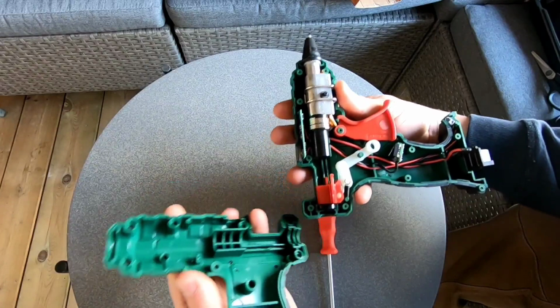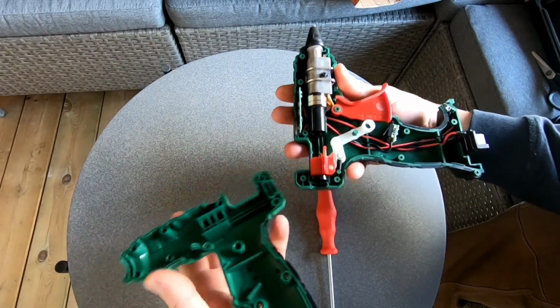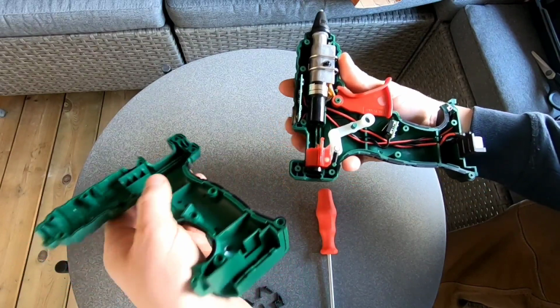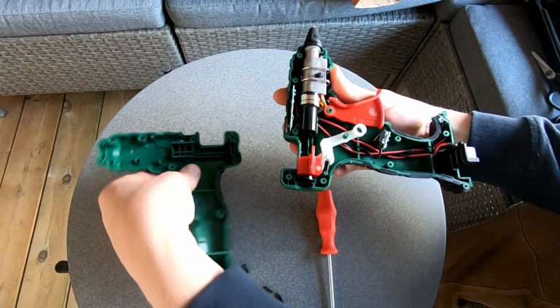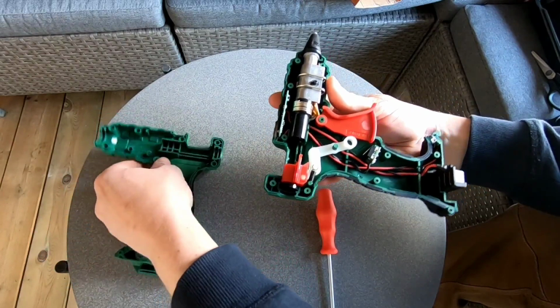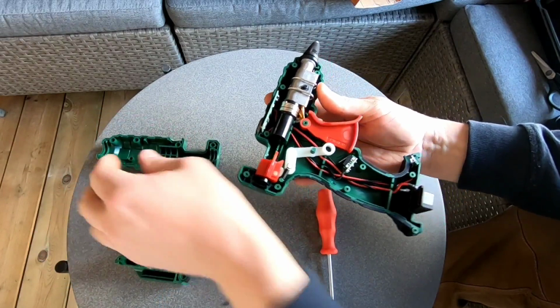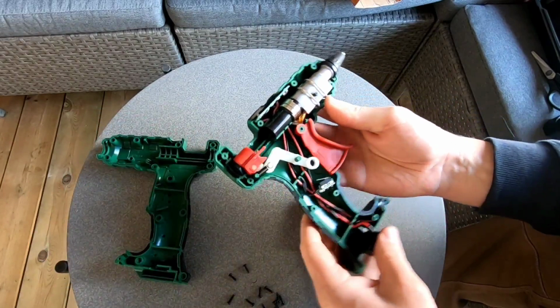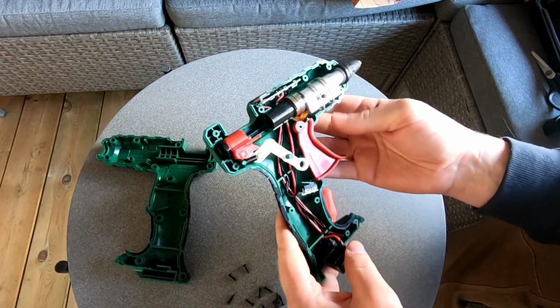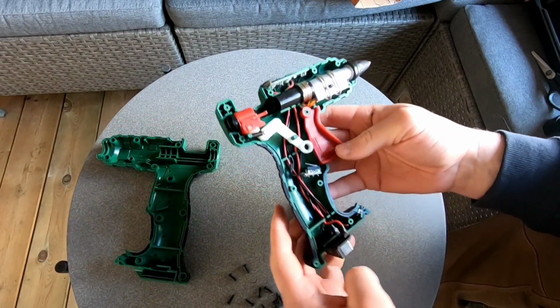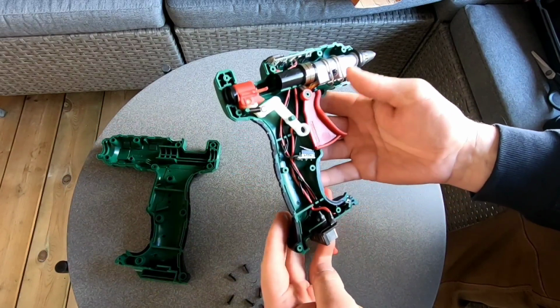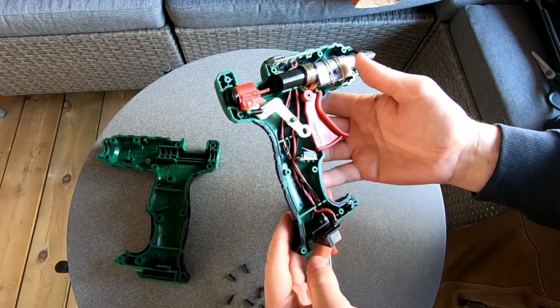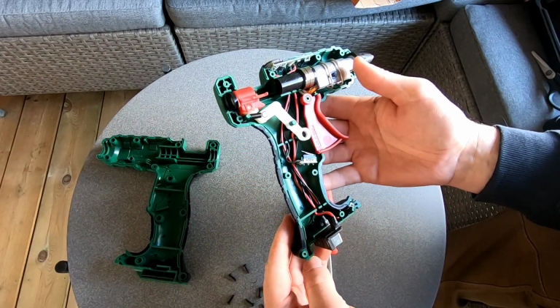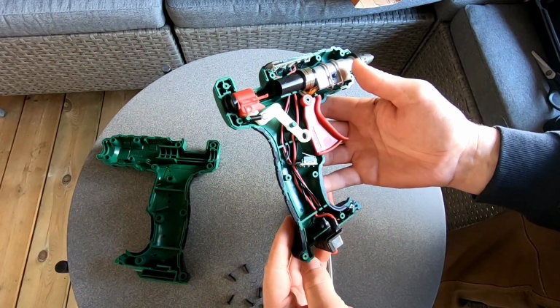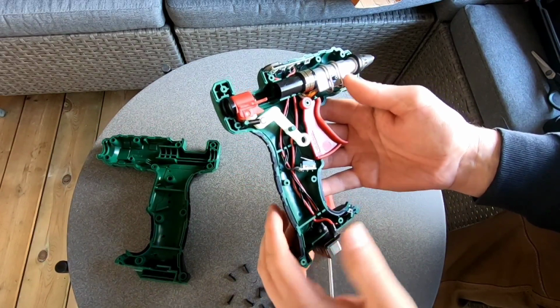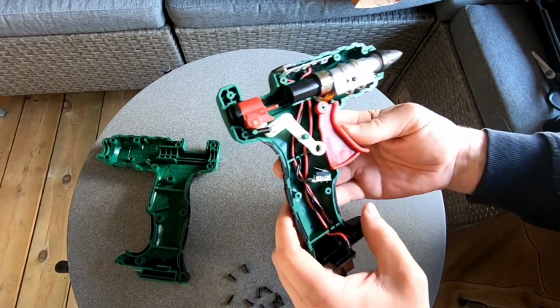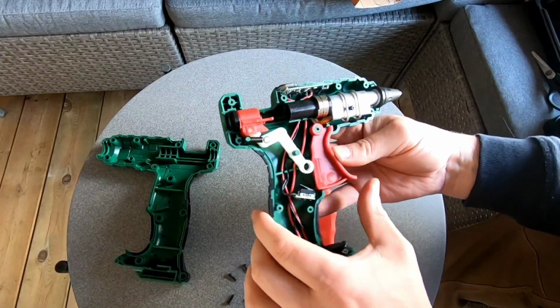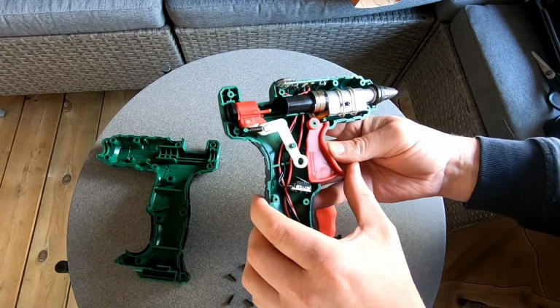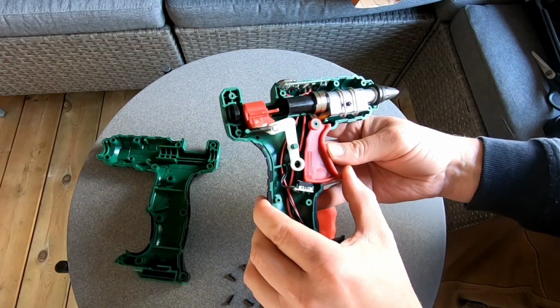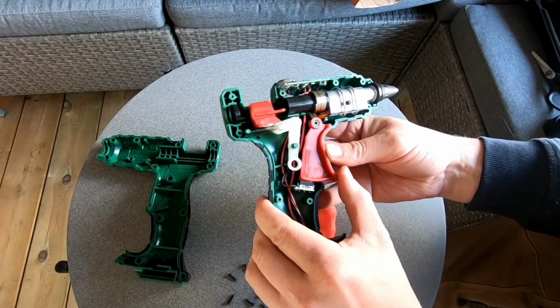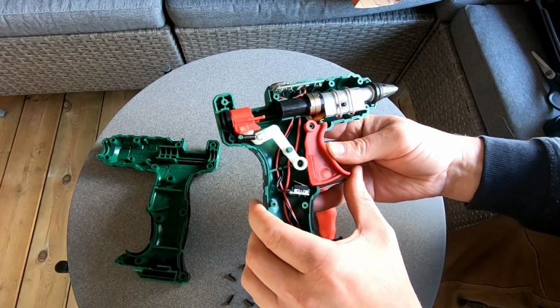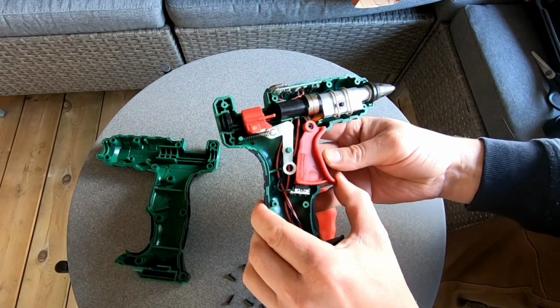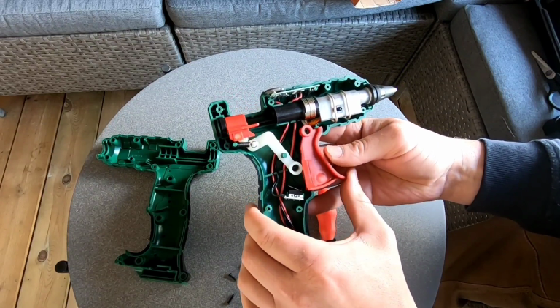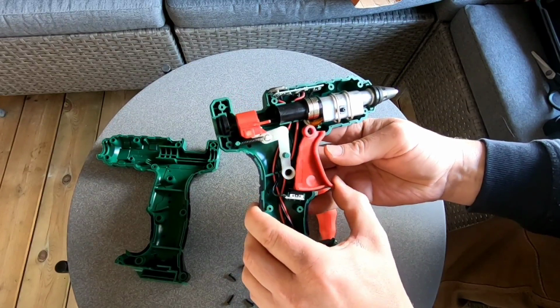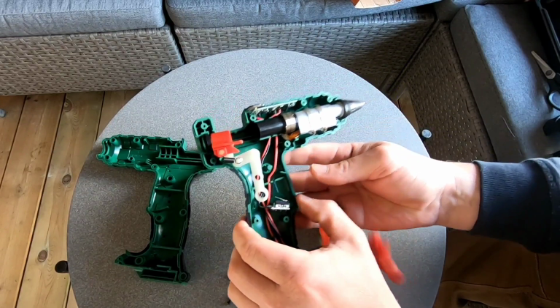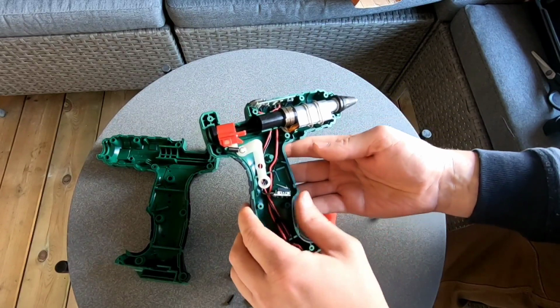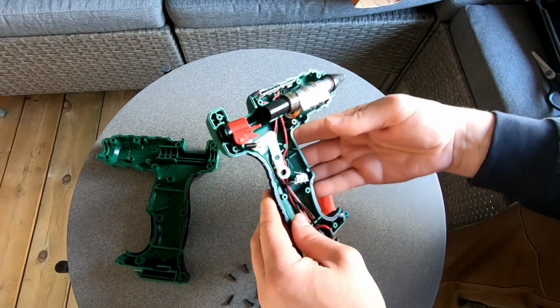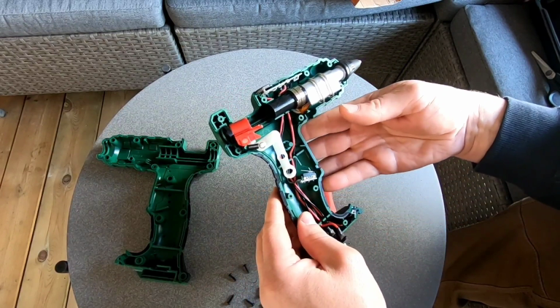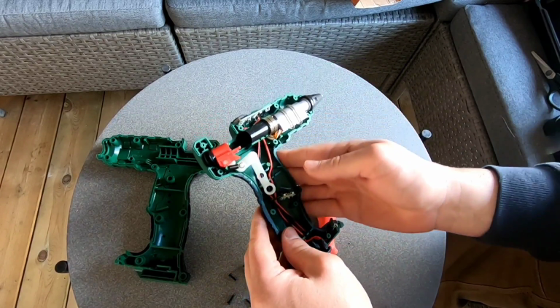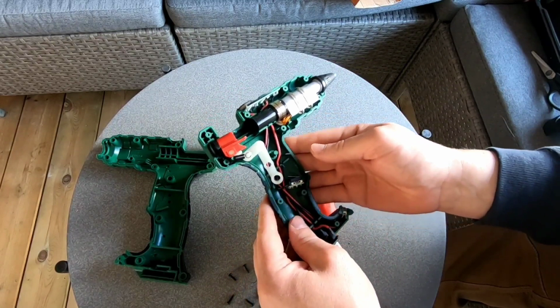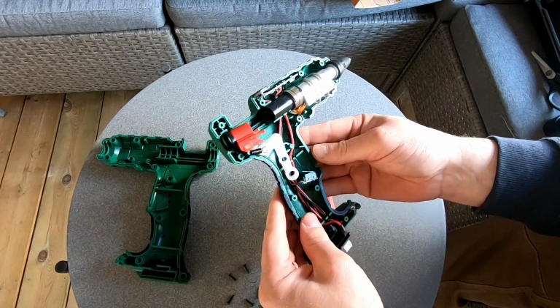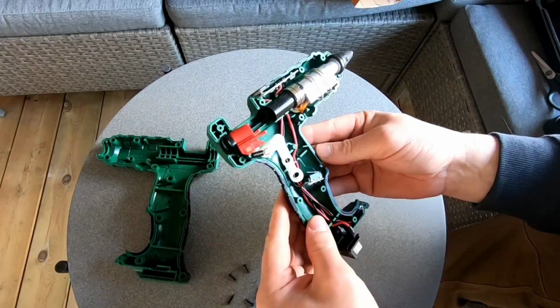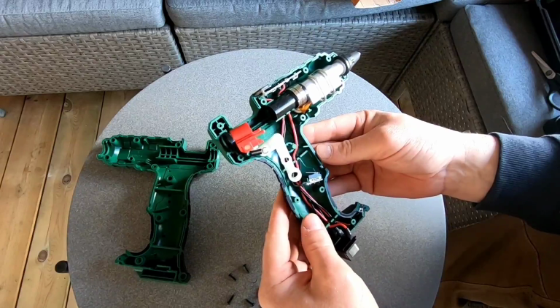För de som undrar hur Lidls pistol såg ut inuti – det var så här. Och nu är den i lite fler delar.